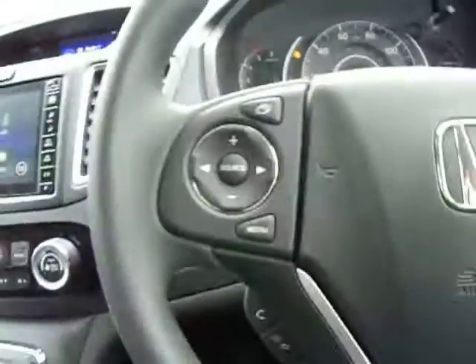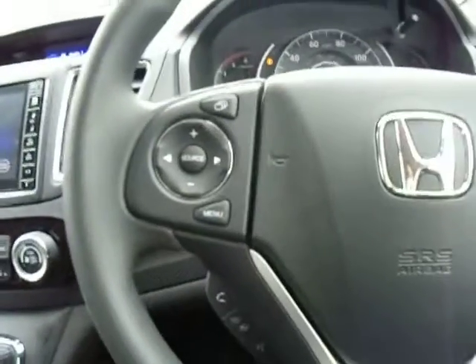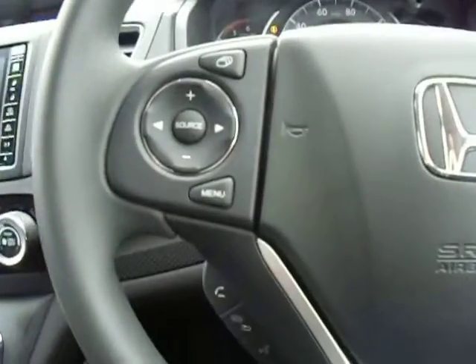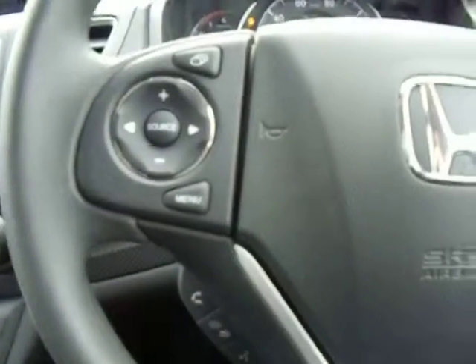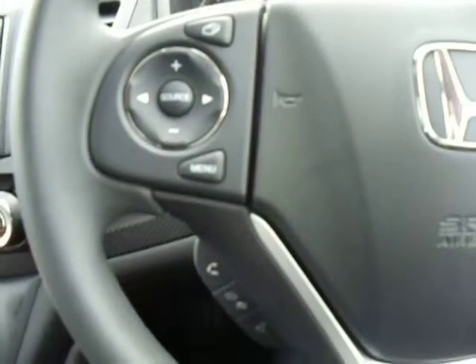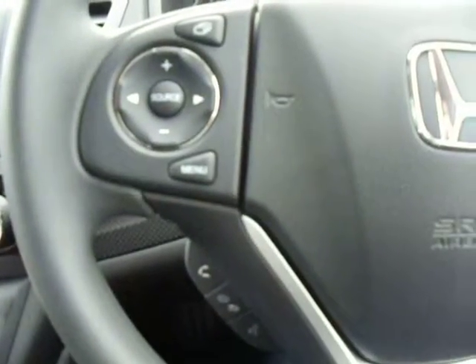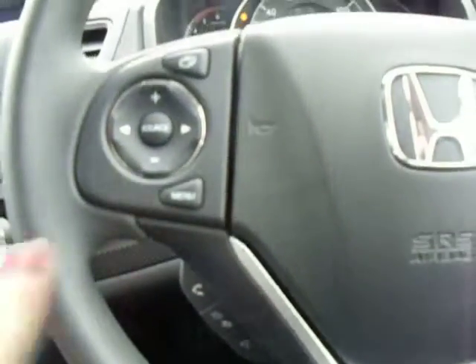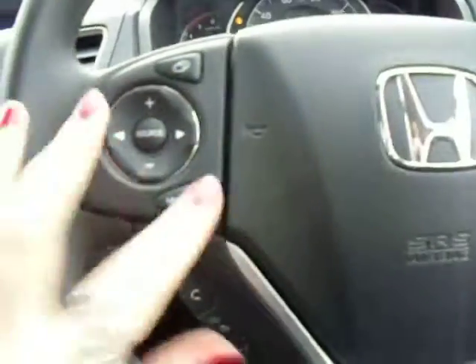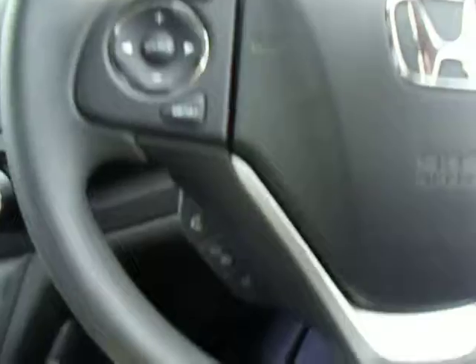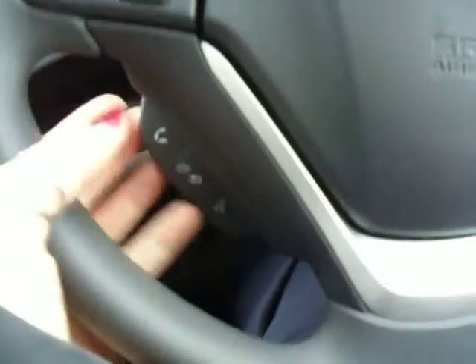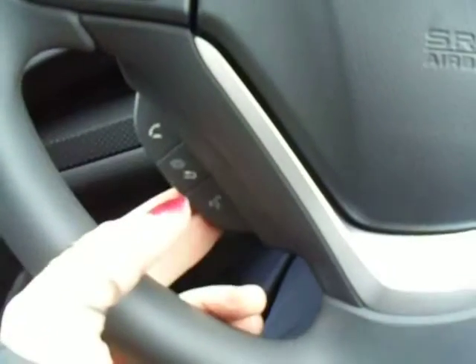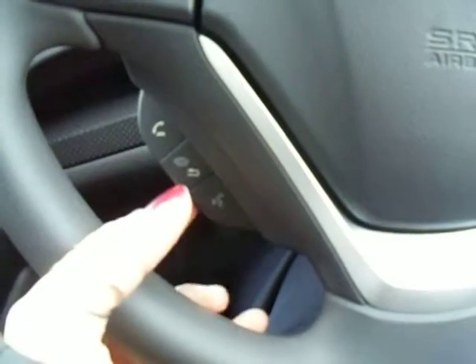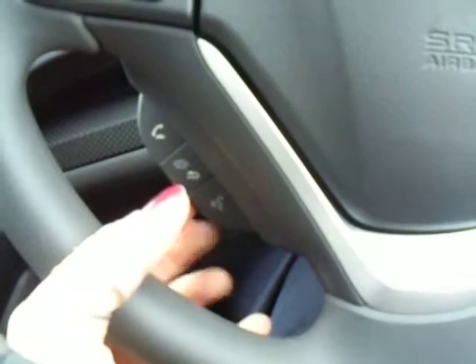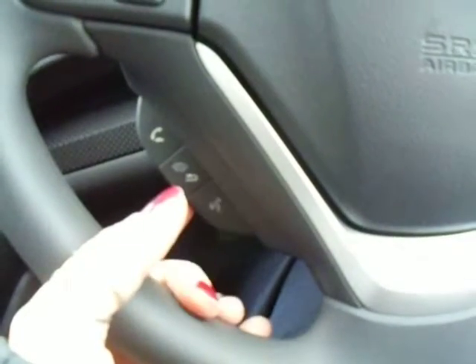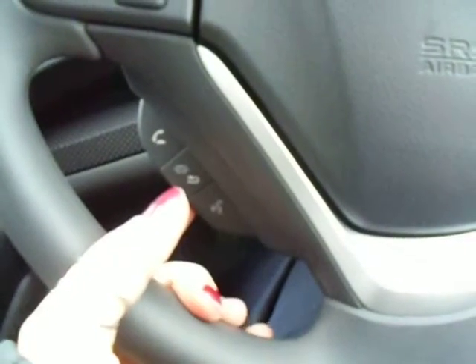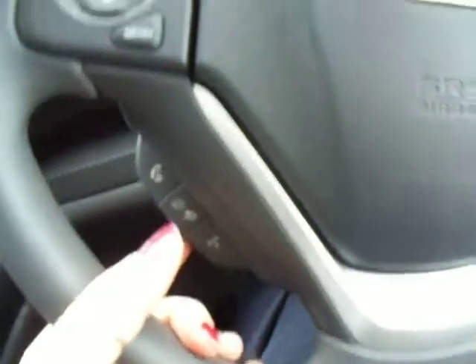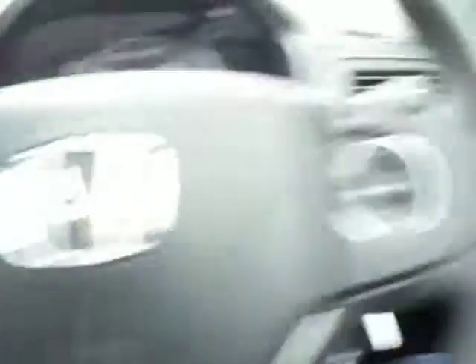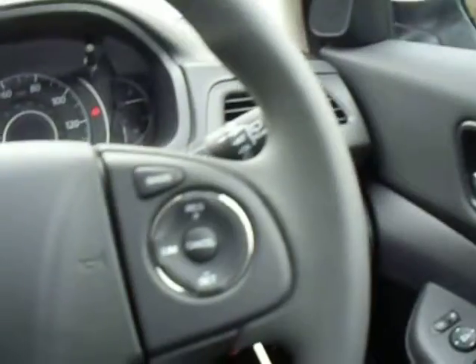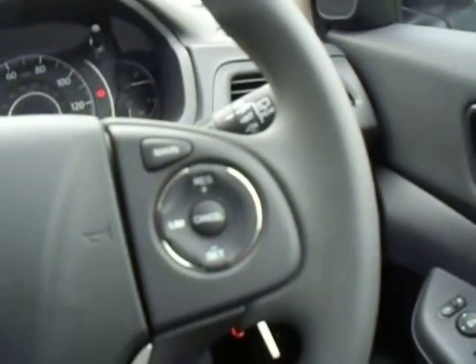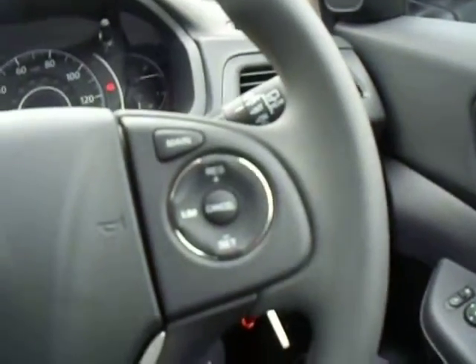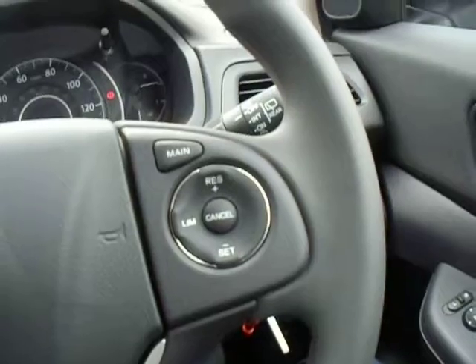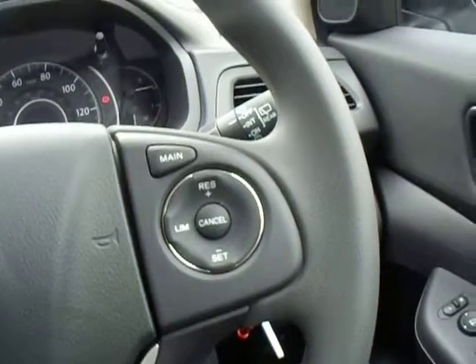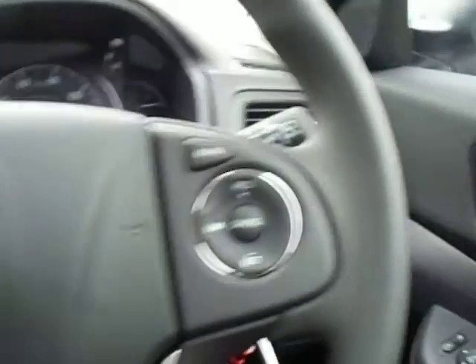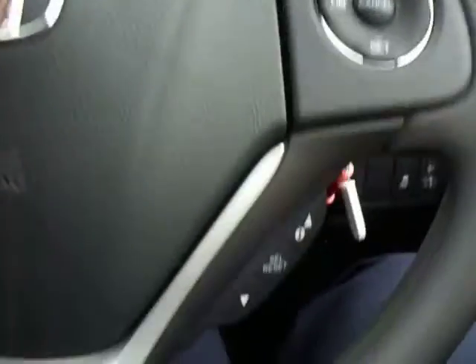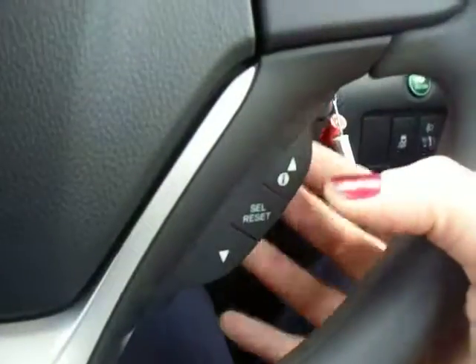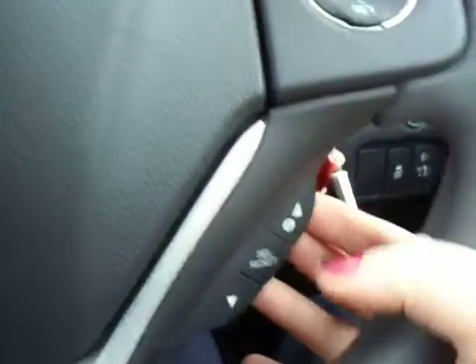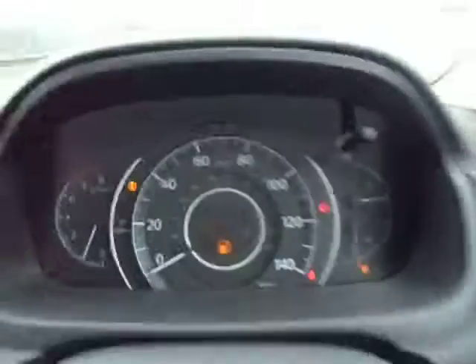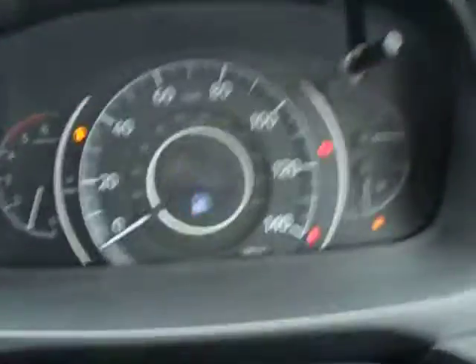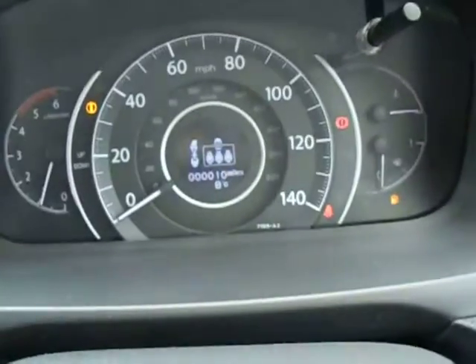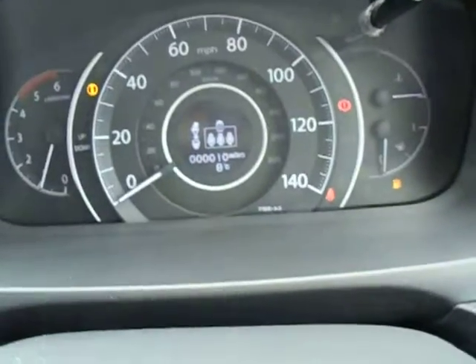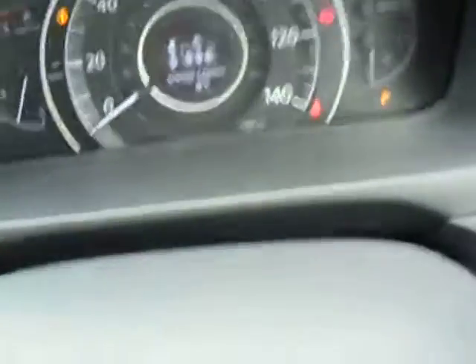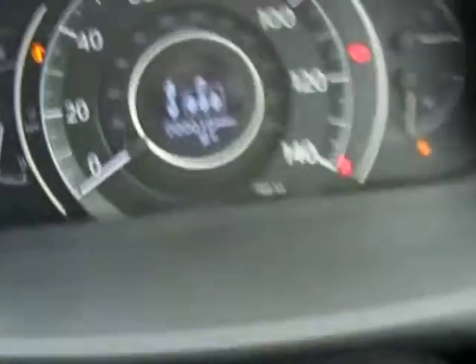On the steering wheel, on the left-hand side you have your media controls, and just below that your Bluetooth with voice tag recognition. On the right-hand side you have your cruise controls, and buttons to control this screen.